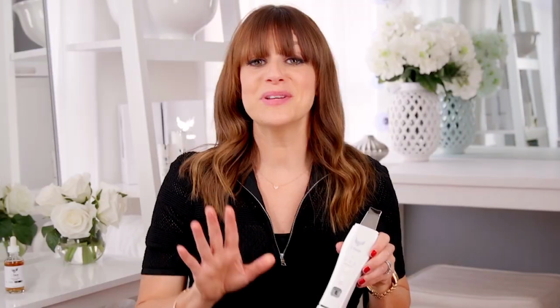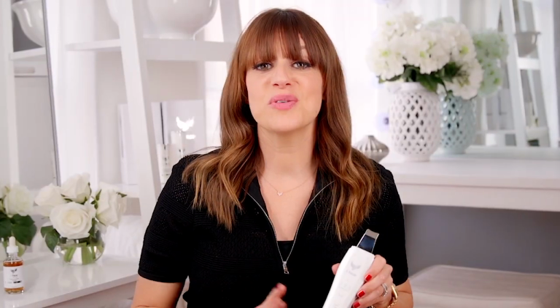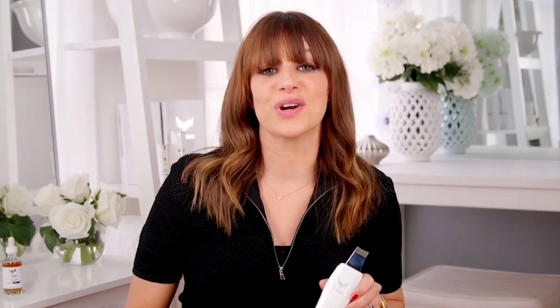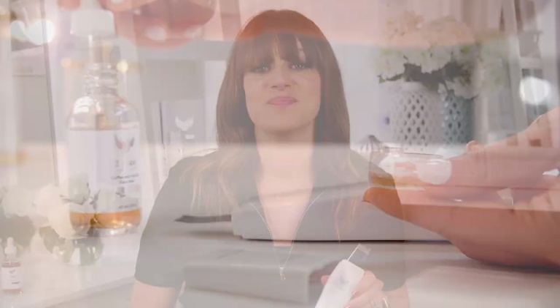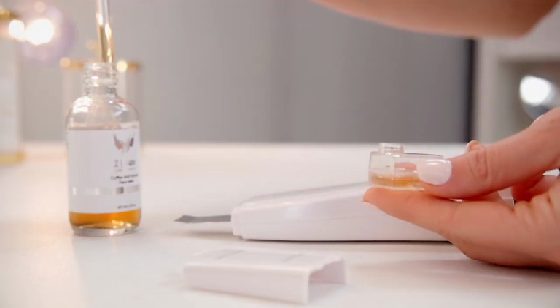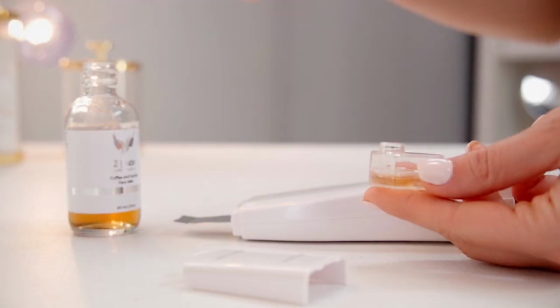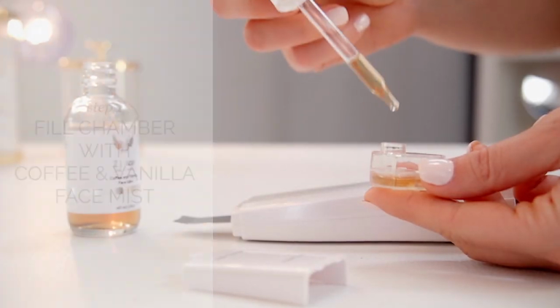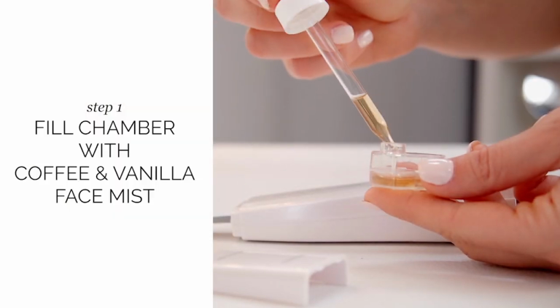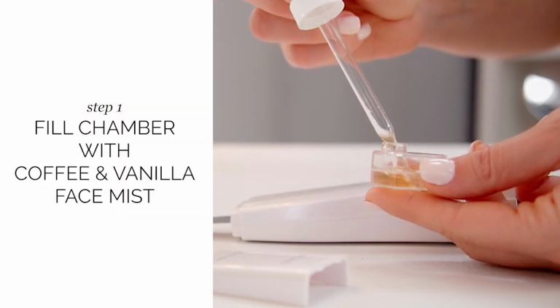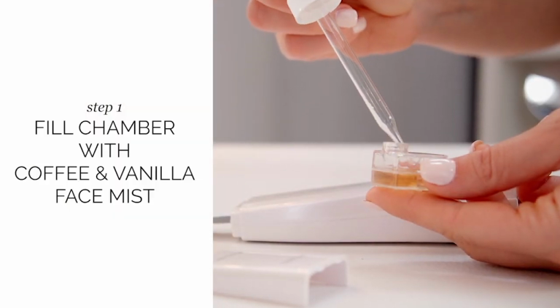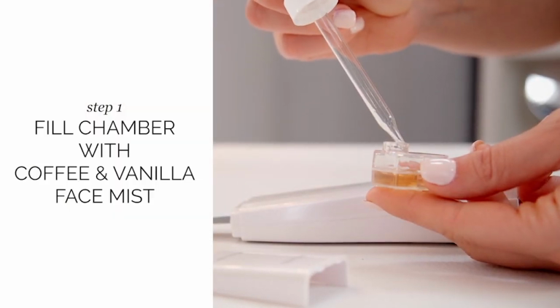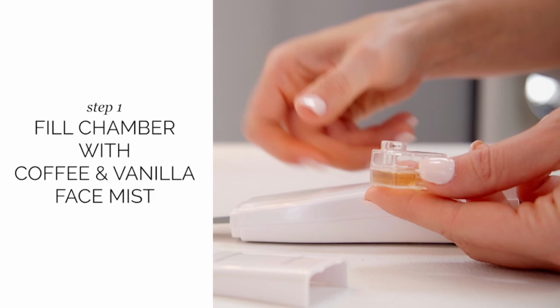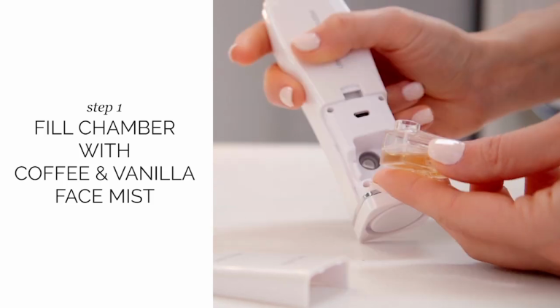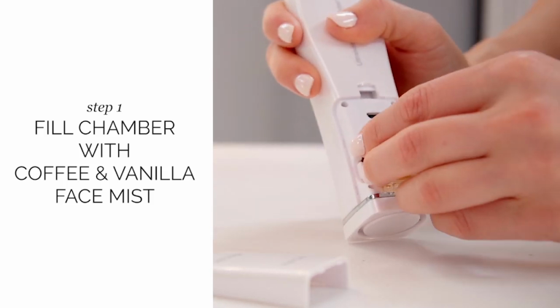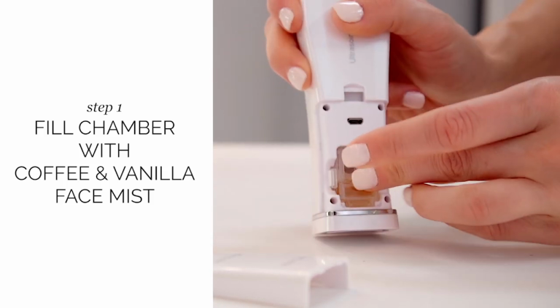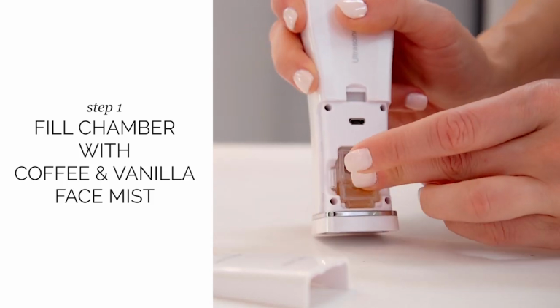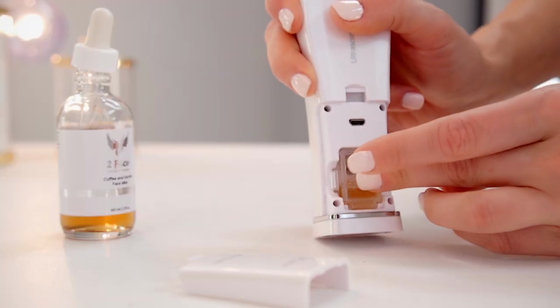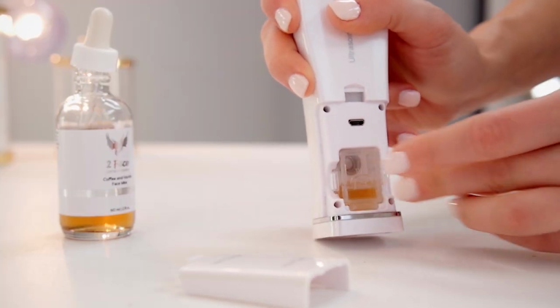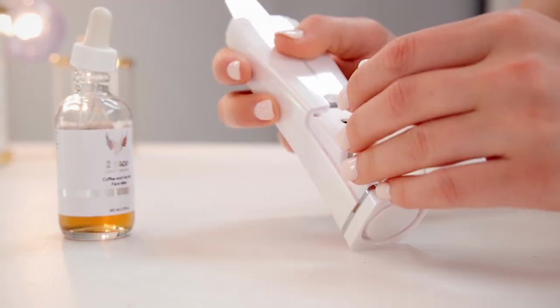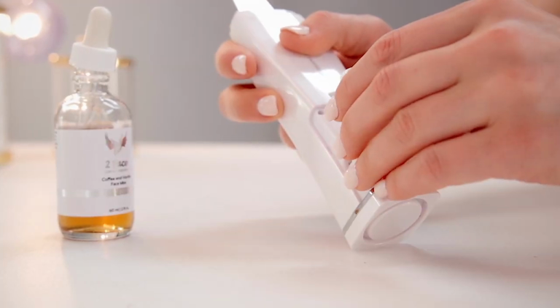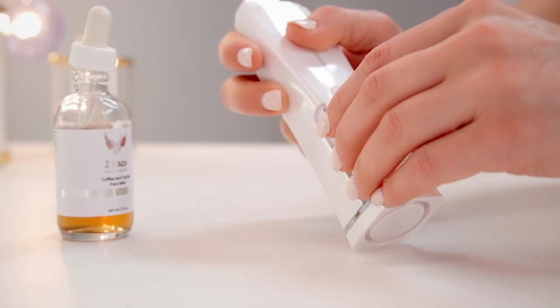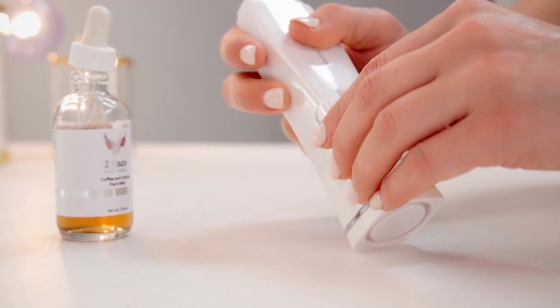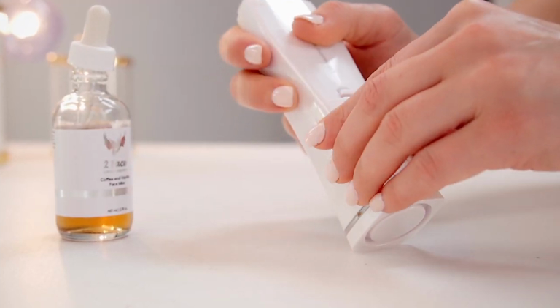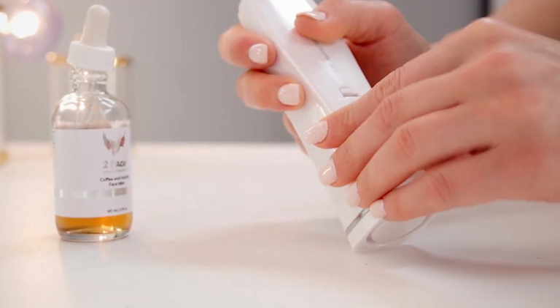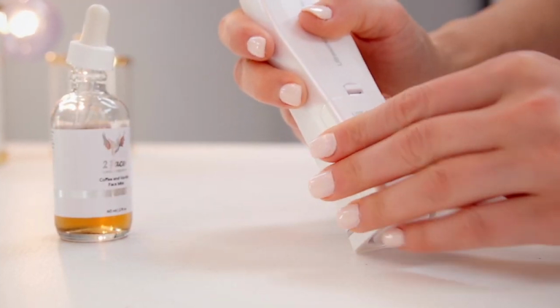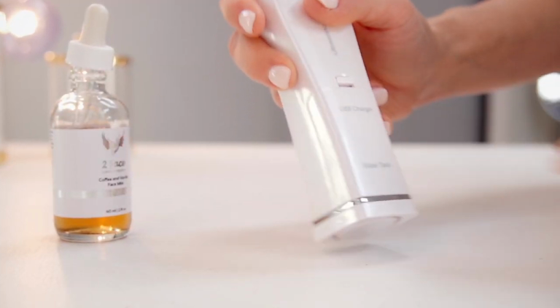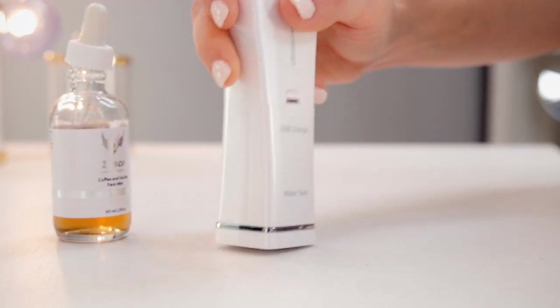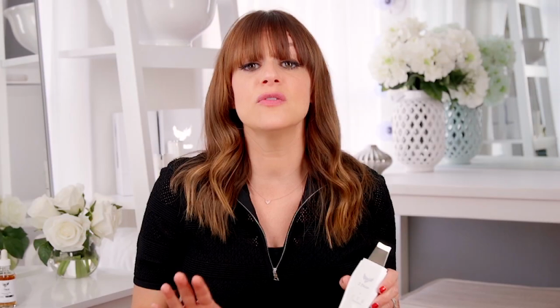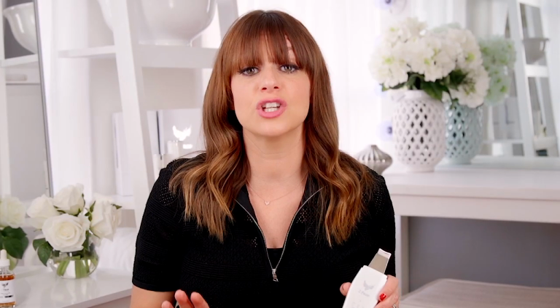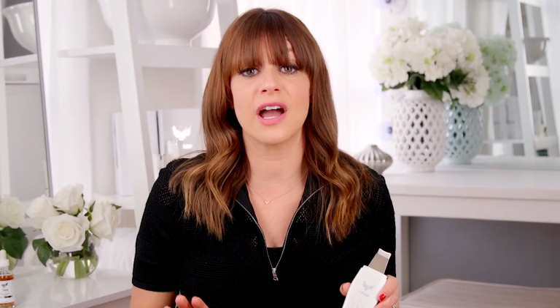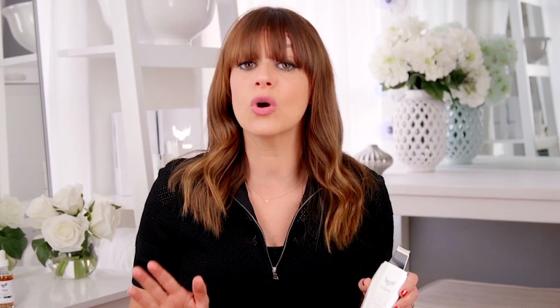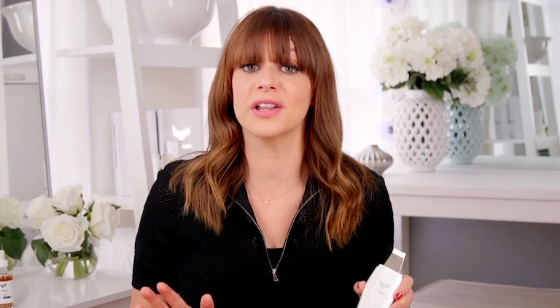Let me show you how it works. First, fill the chamber with the included coffee and vanilla face mist. Made with Arabica coffee extract, the mist will wake up the skin cells and won't leave you feeling dry or oily.